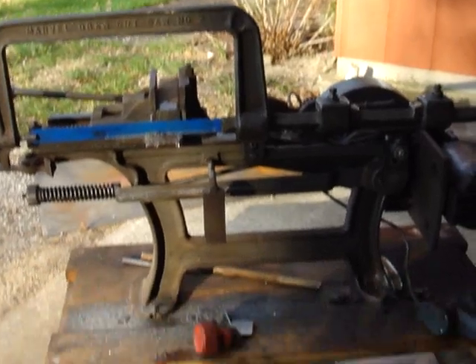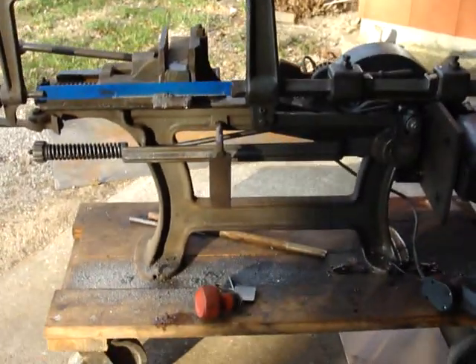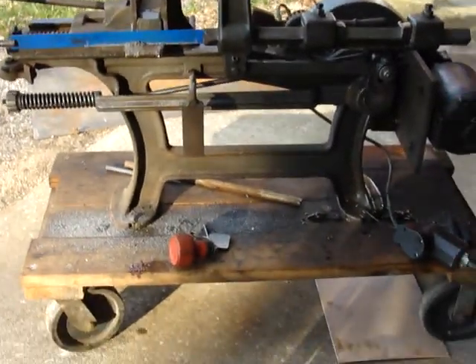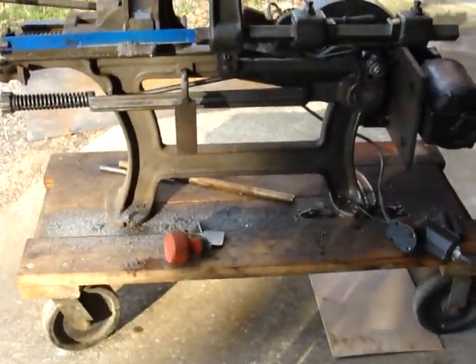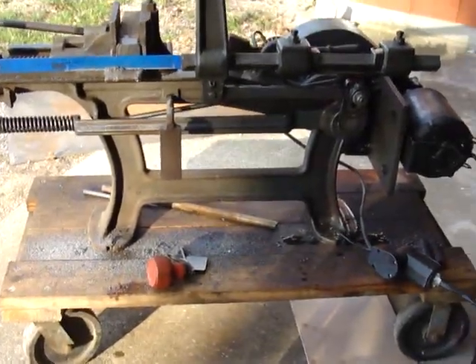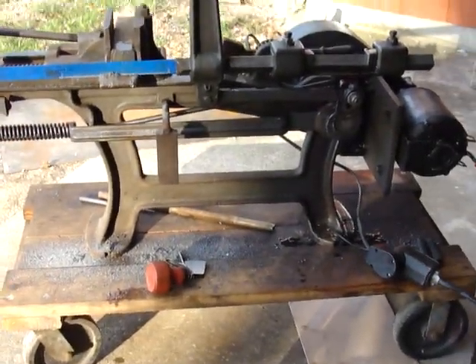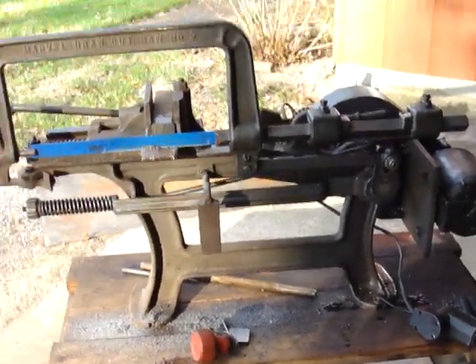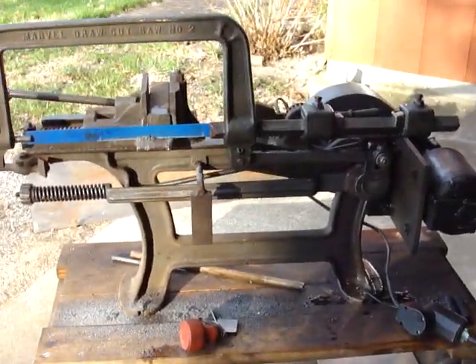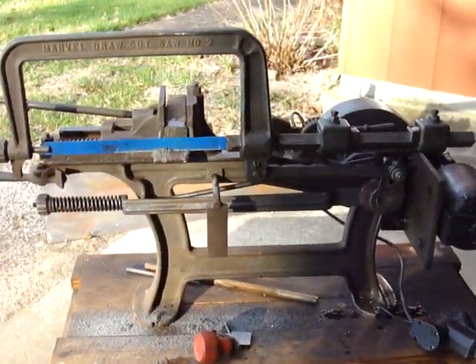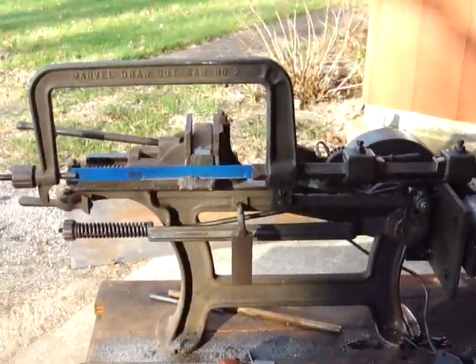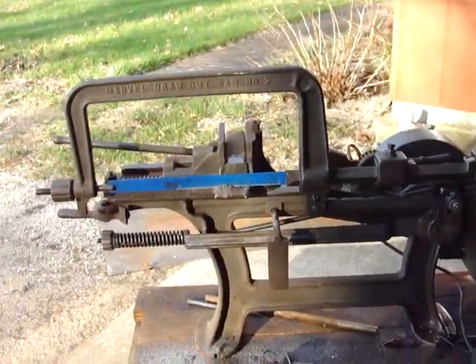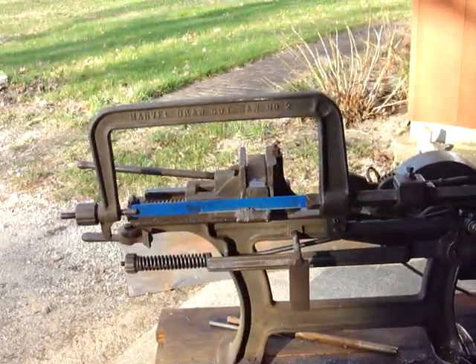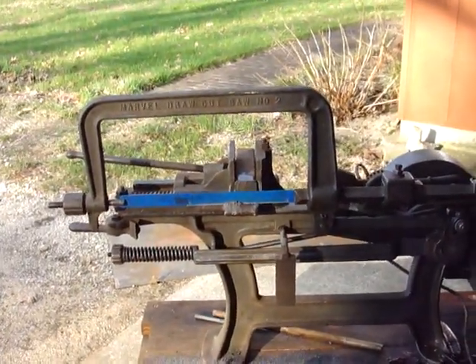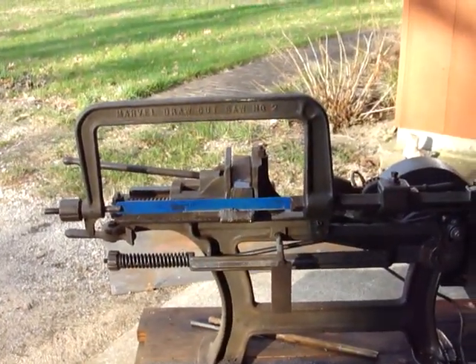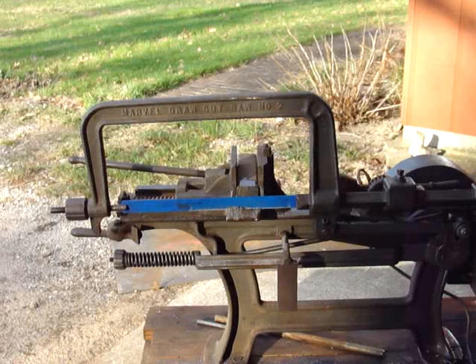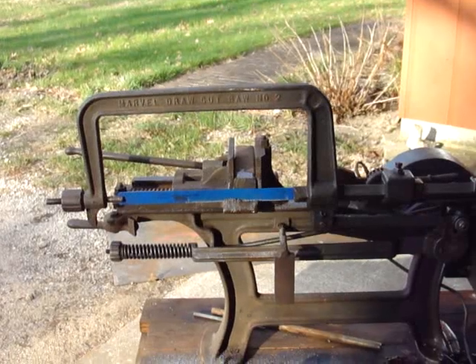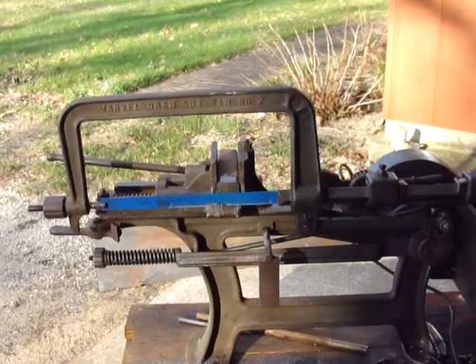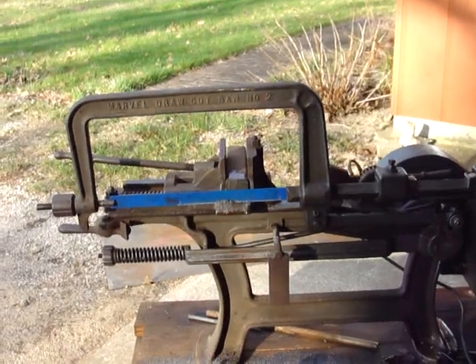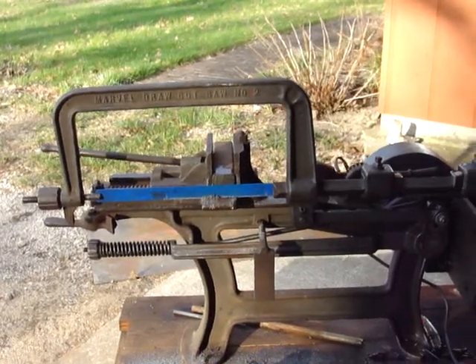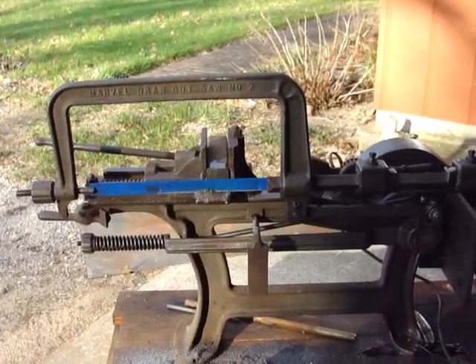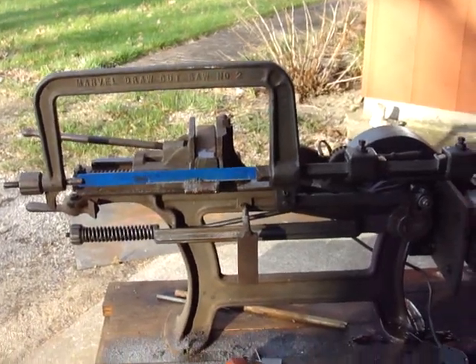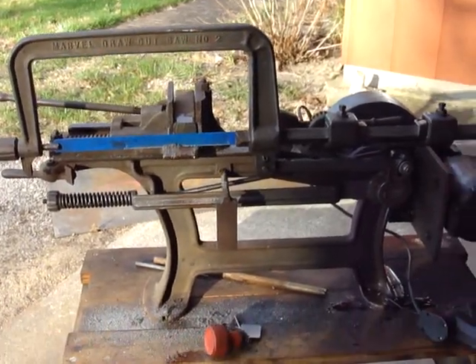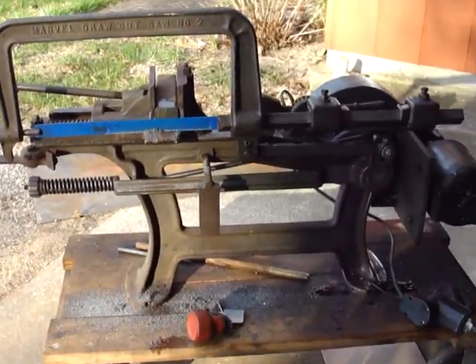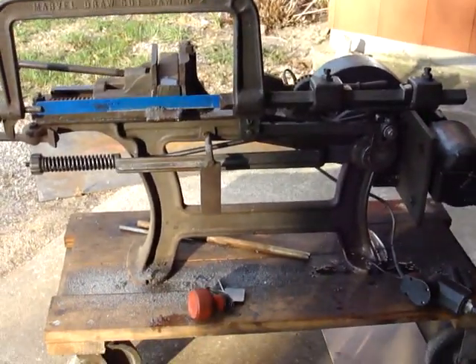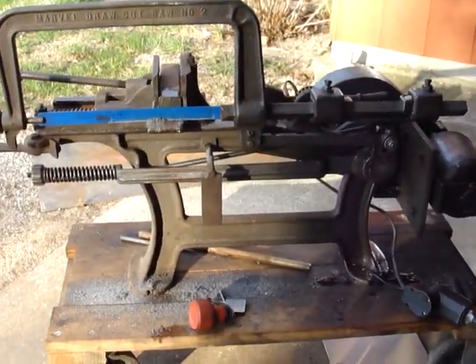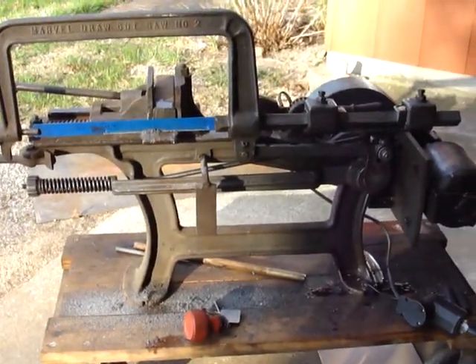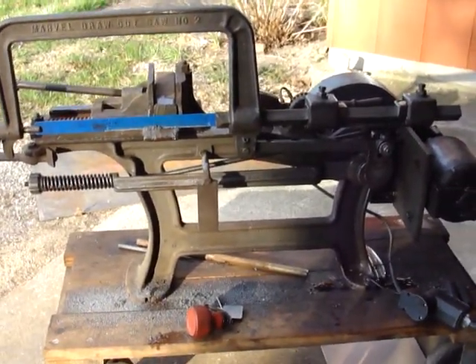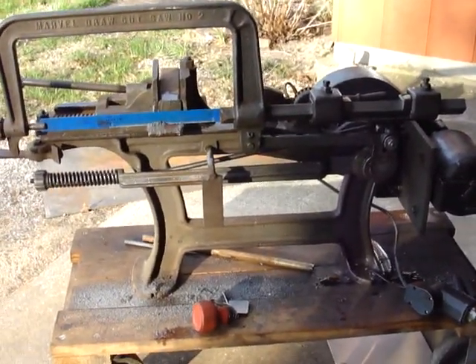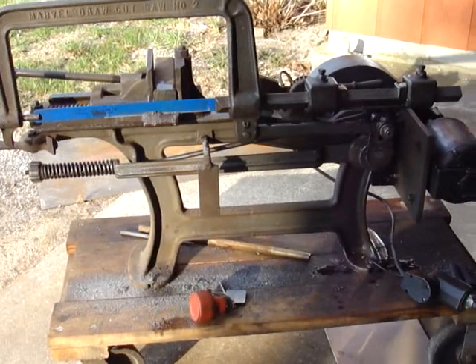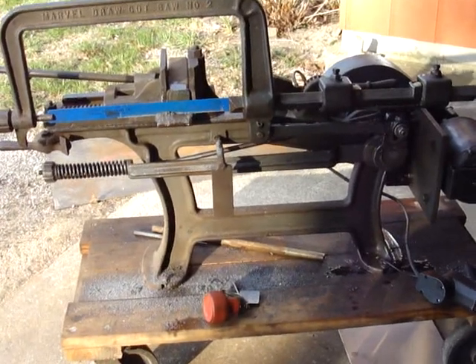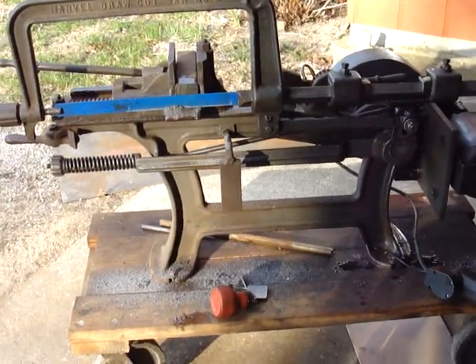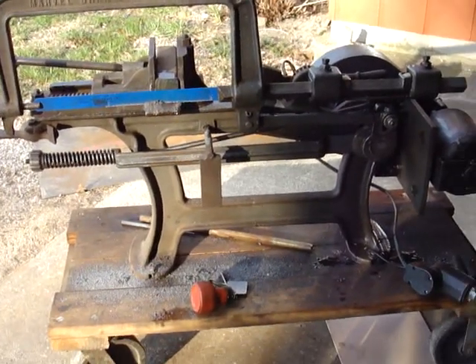It's kind of old and obsolete, like its owner, but doesn't take up much space and works in a pinch. Okay, thanks for watching my video.